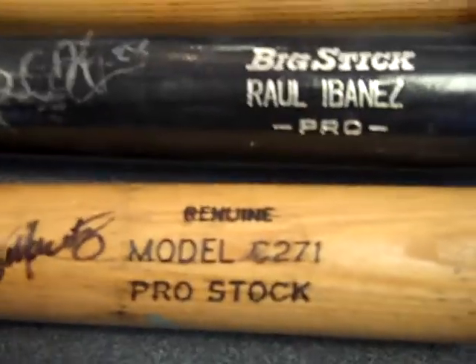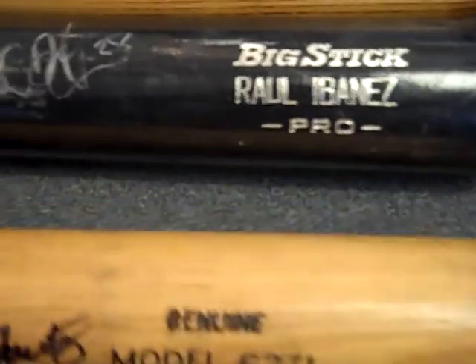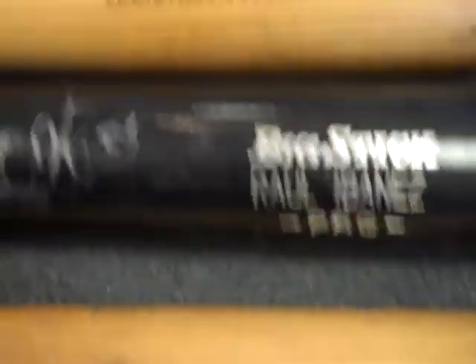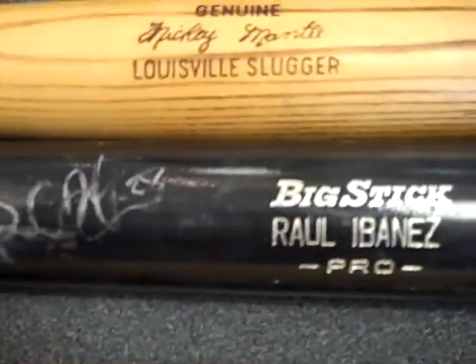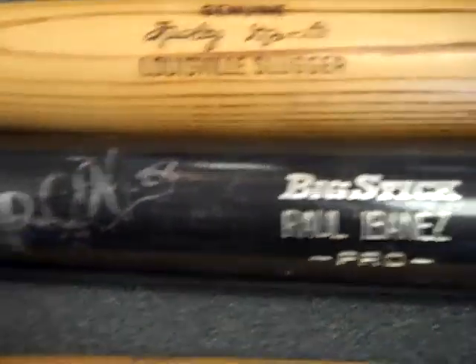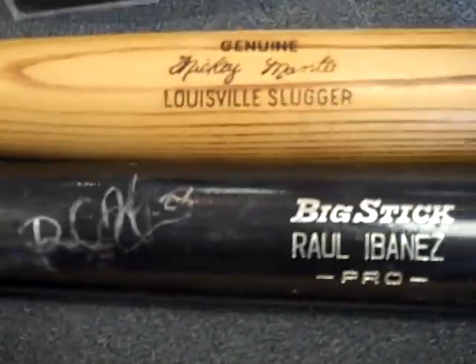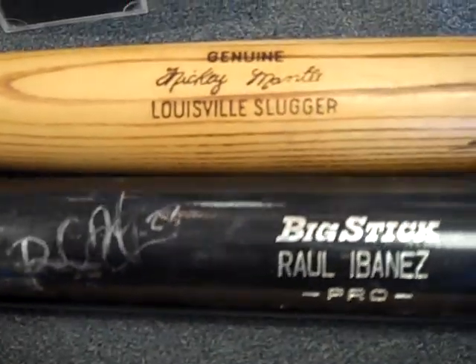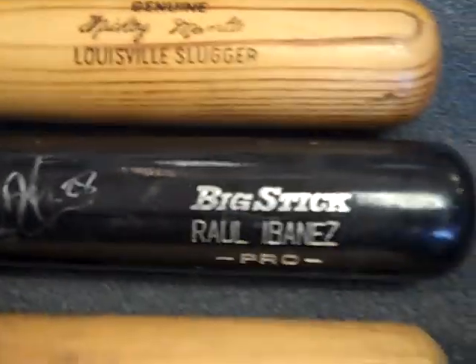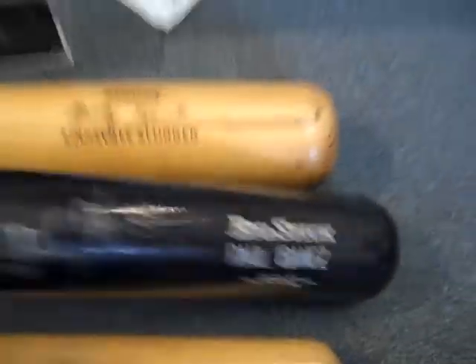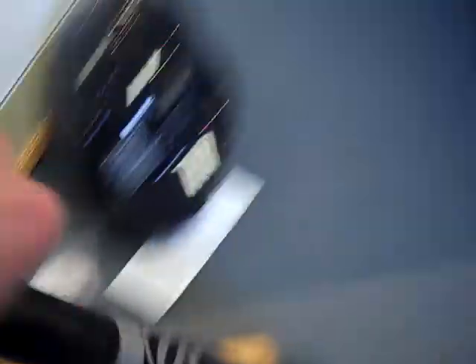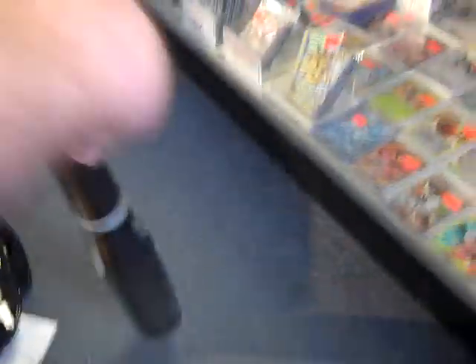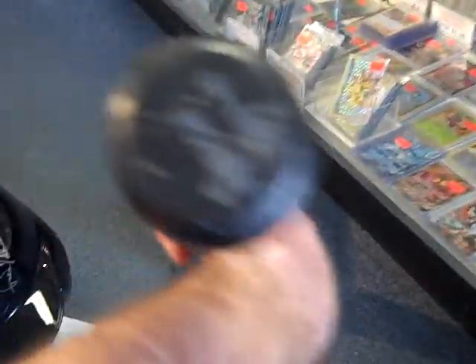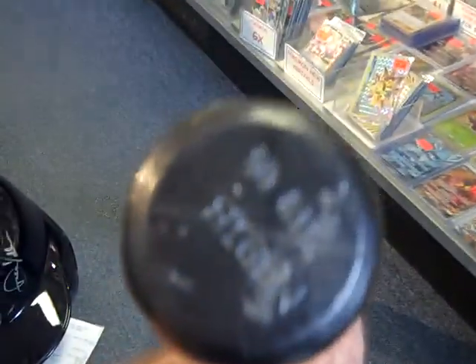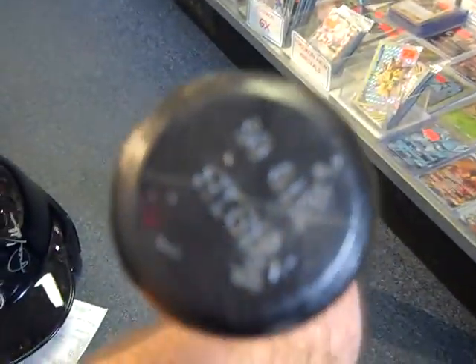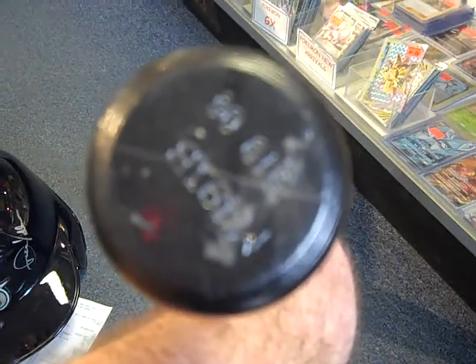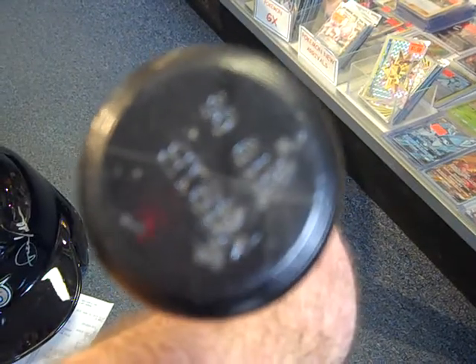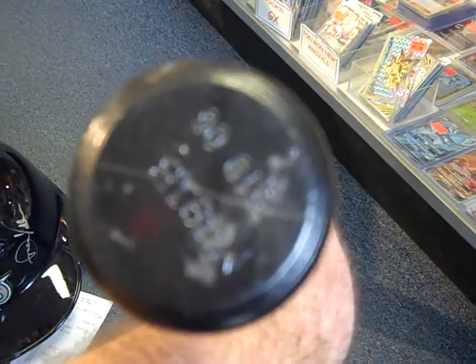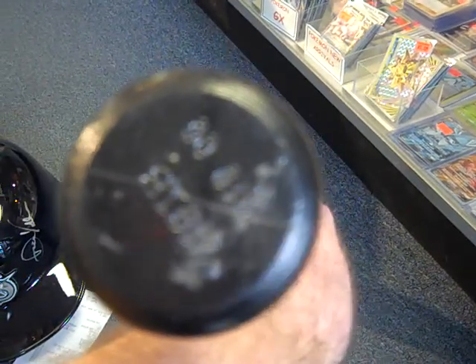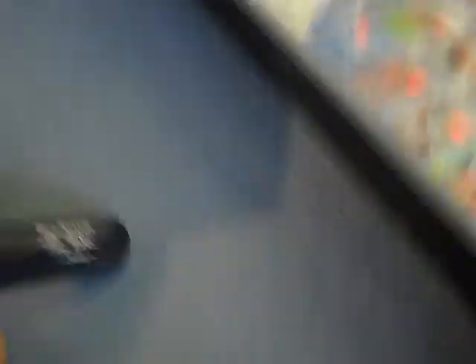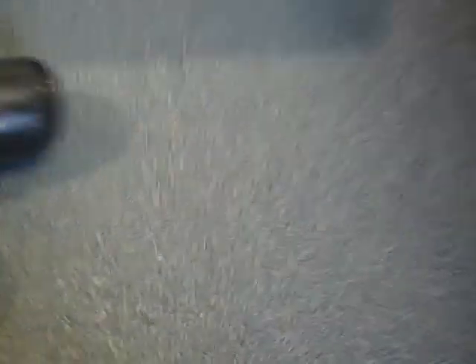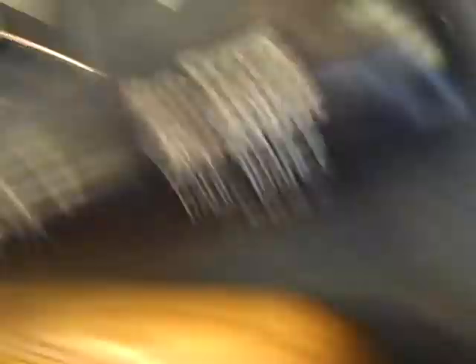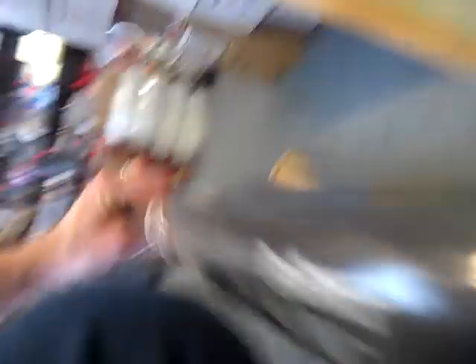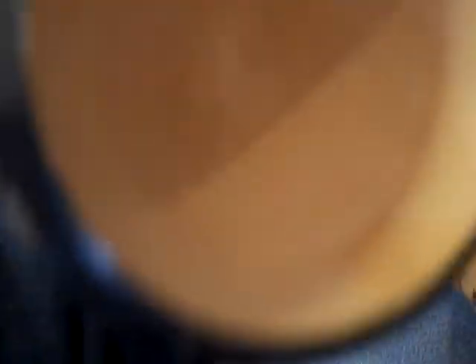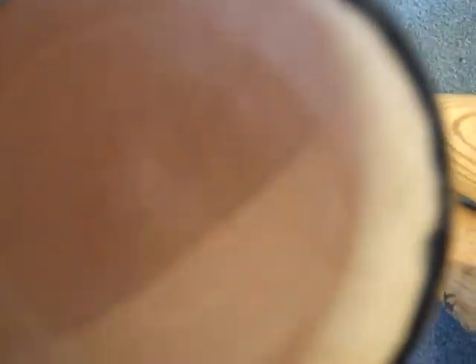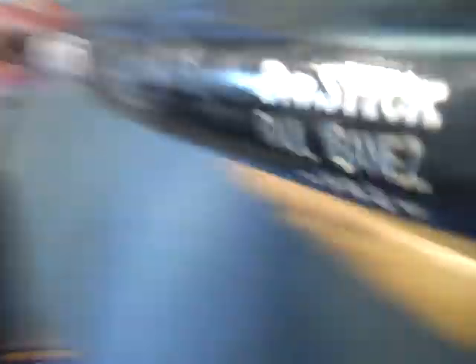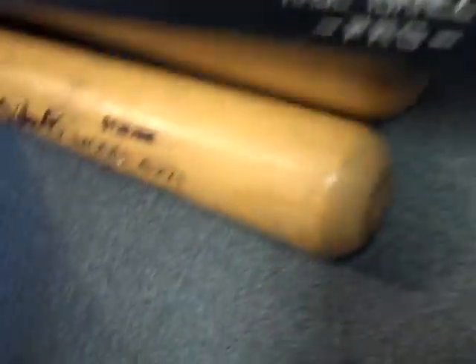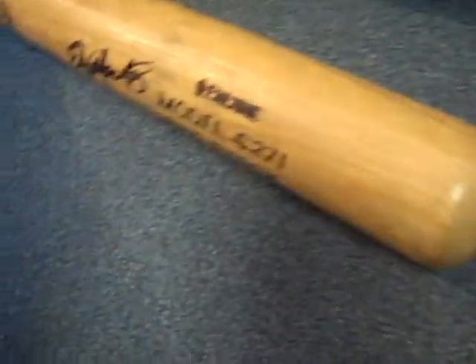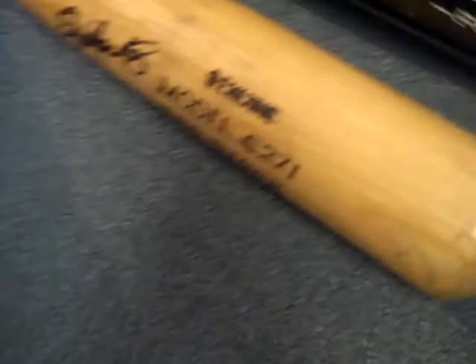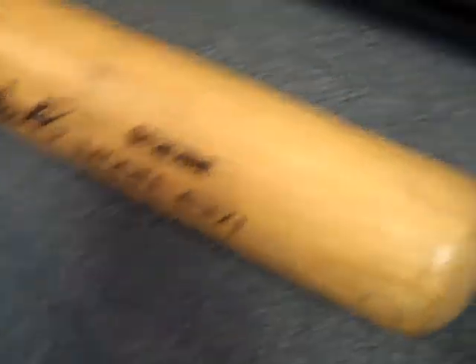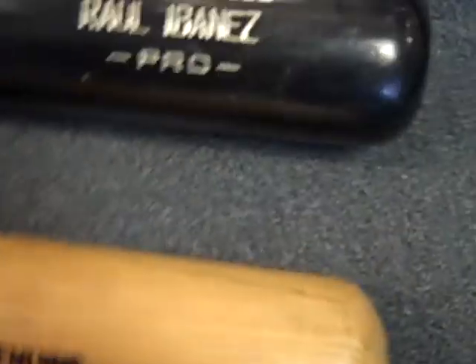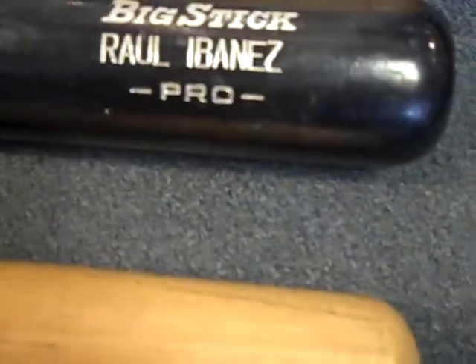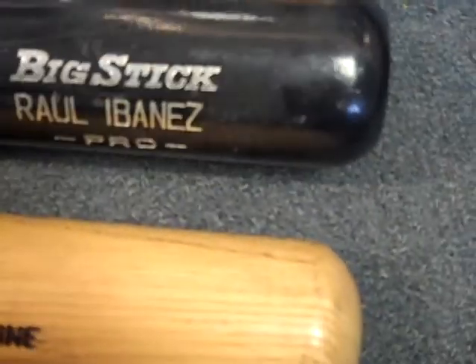Maybe go 50 bucks. Here's an Abanez that I believe is a gamer. Got some writing on the end there. It's been hollowed out. Maybe 150, your best offer.